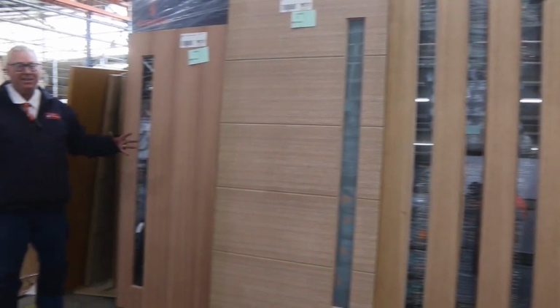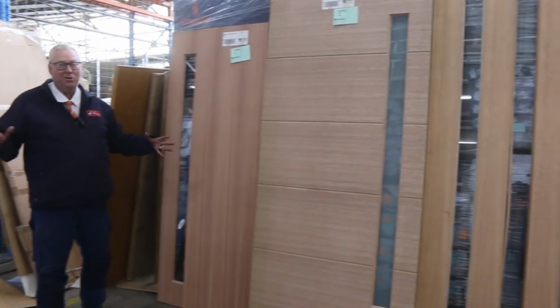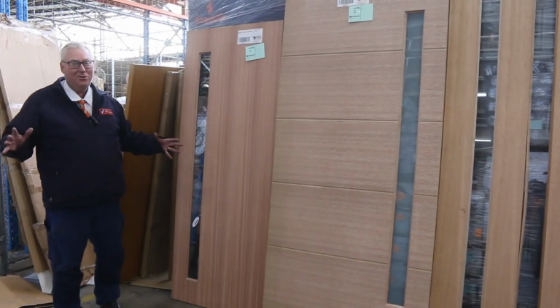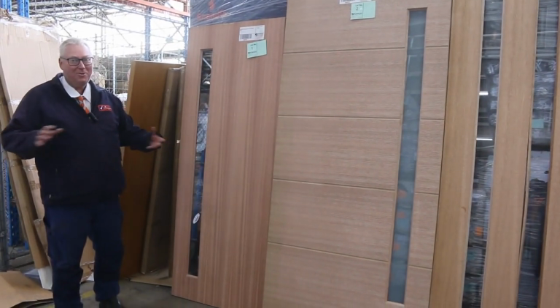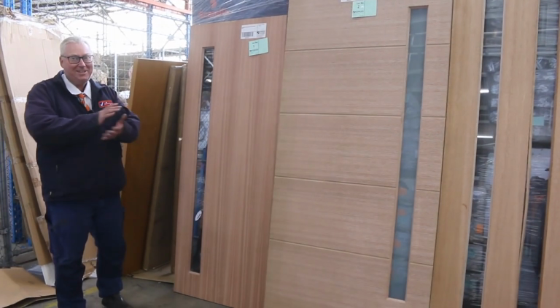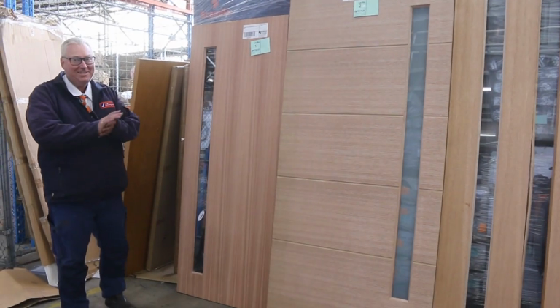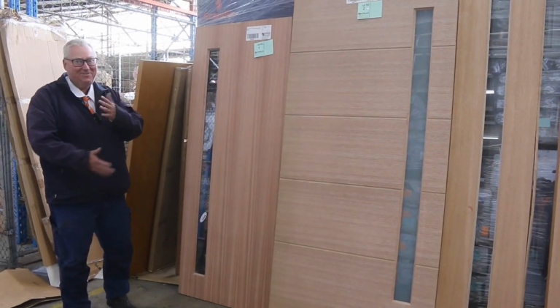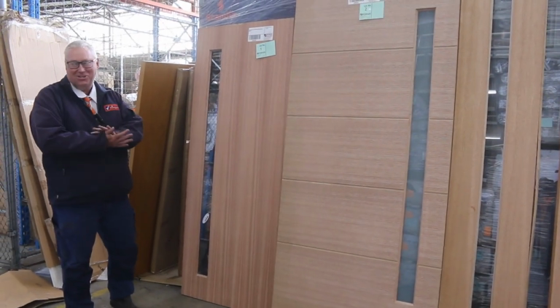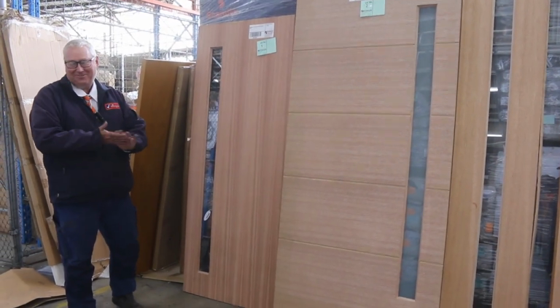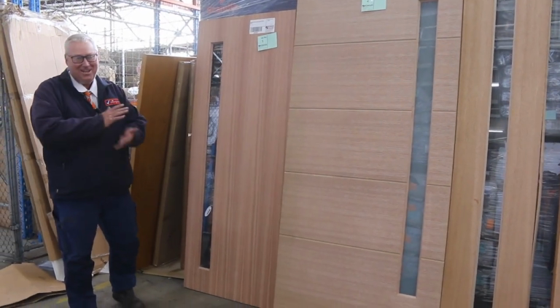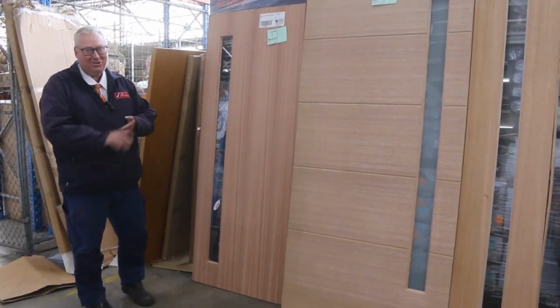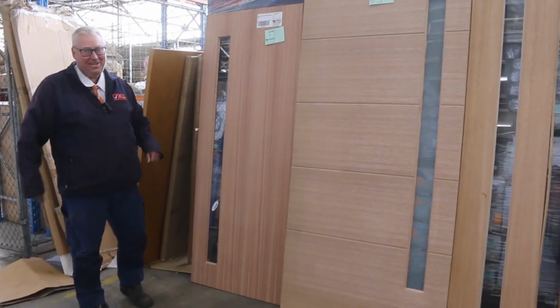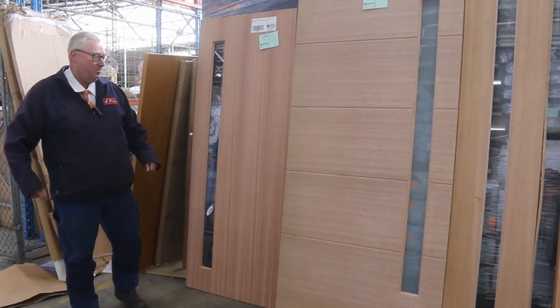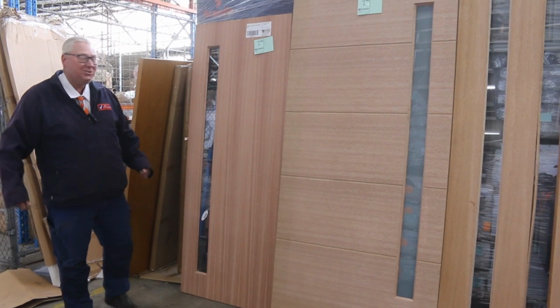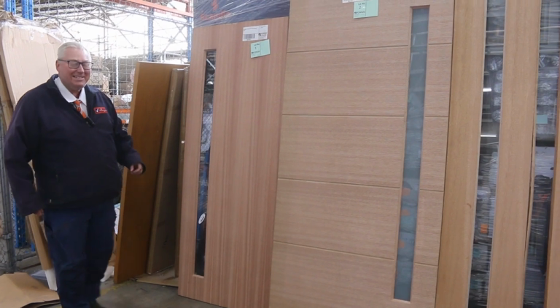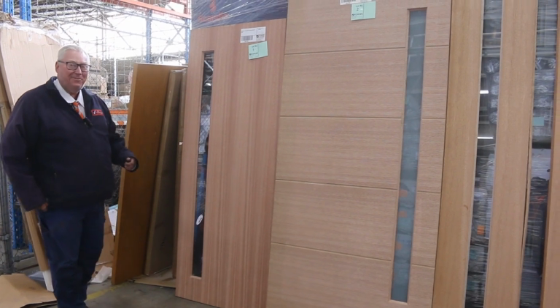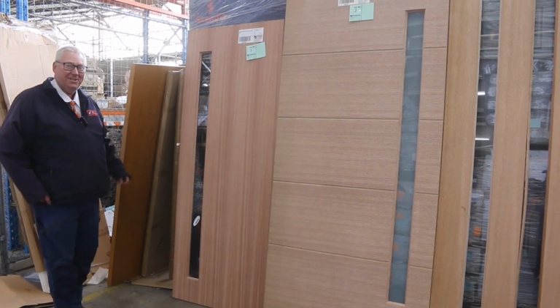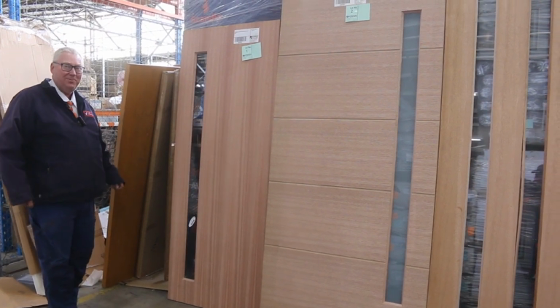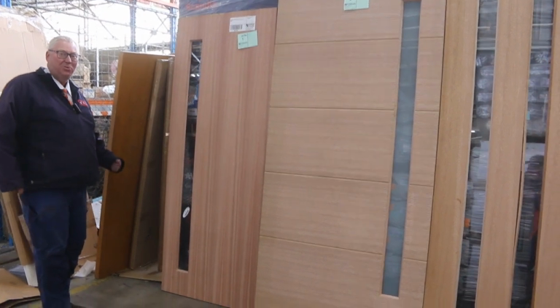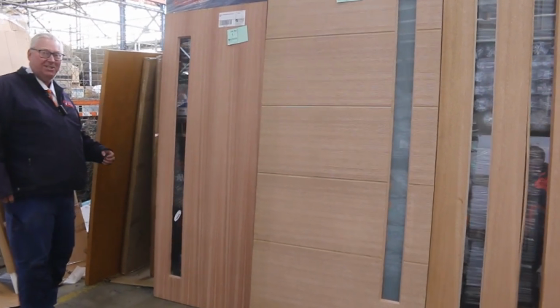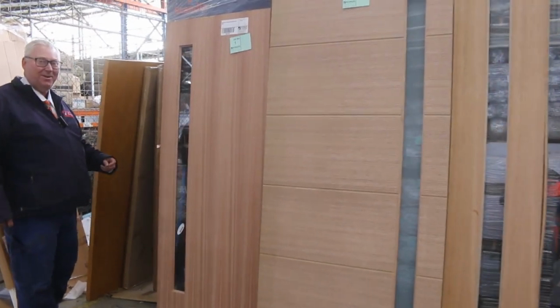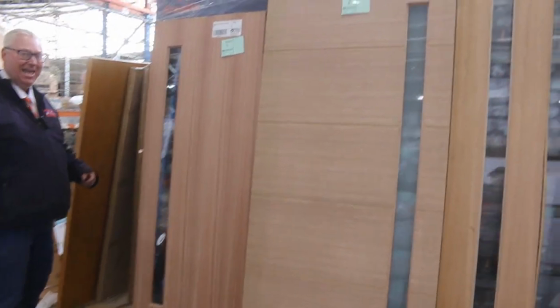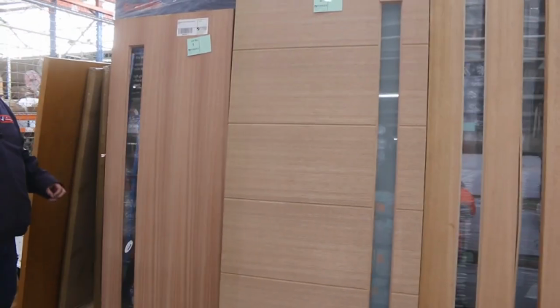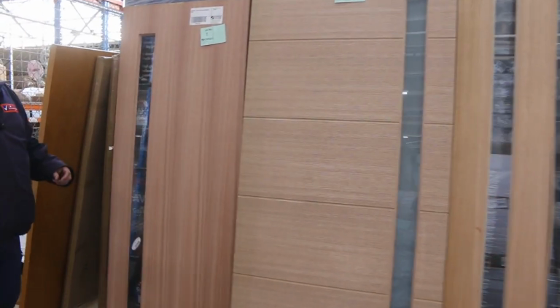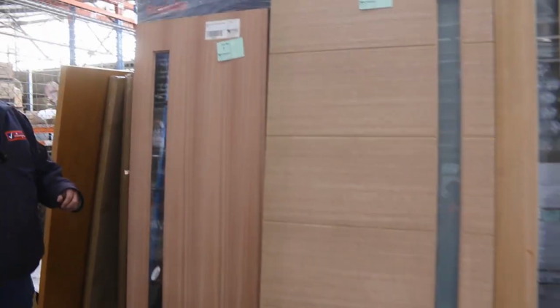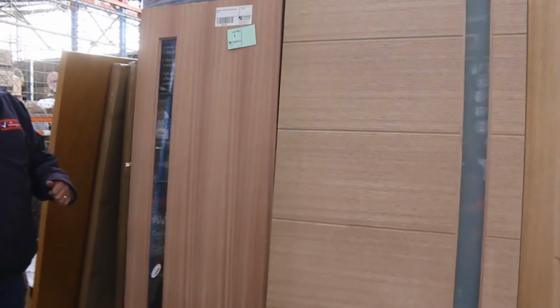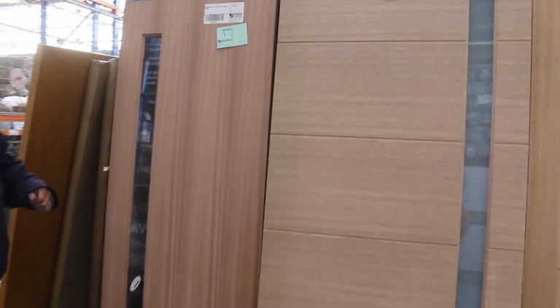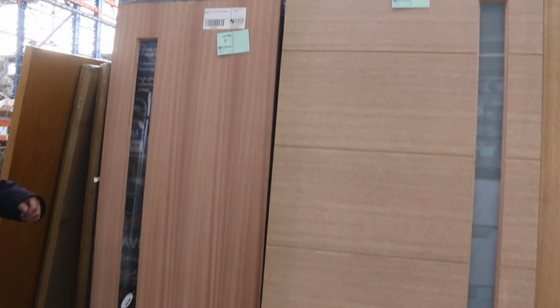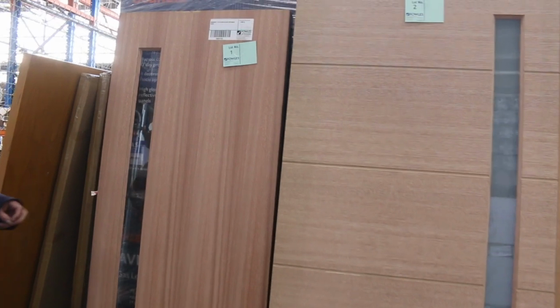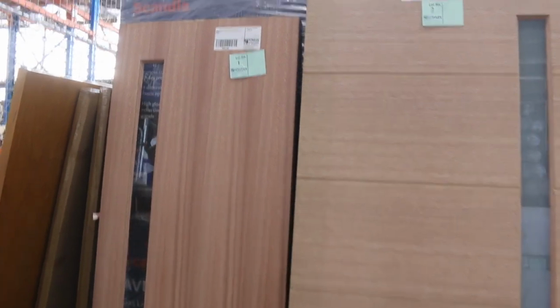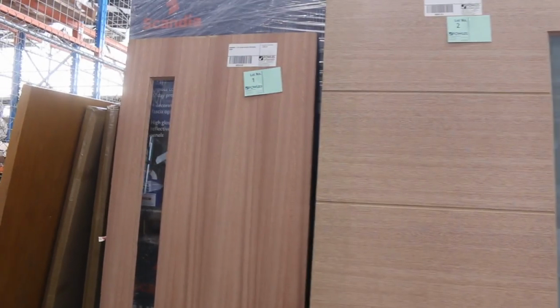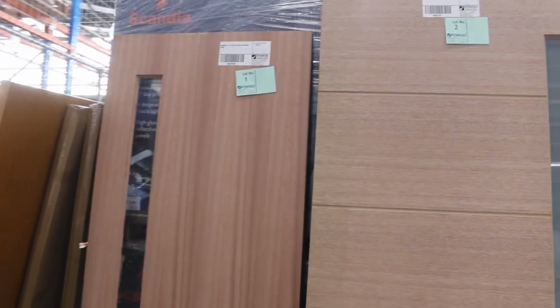Hello! Michael from Fowles here once again for the Tuesday afternoon auction update for tomorrow's auction, Wednesday the 14th of April 2021 at 10 a.m. We thought we'd start inside this week, give you something a bit different to look at.